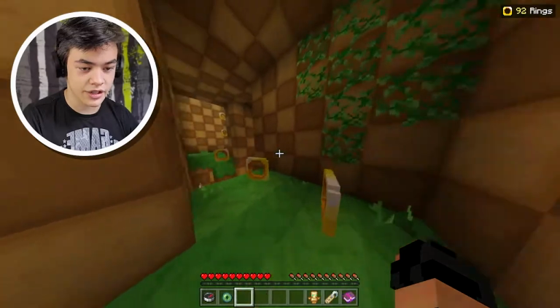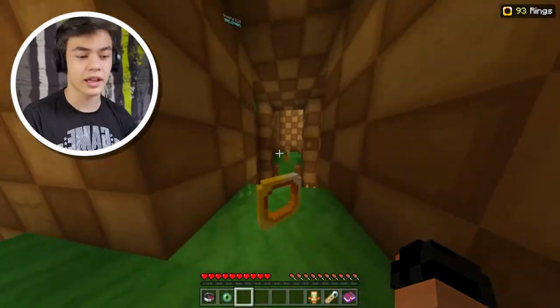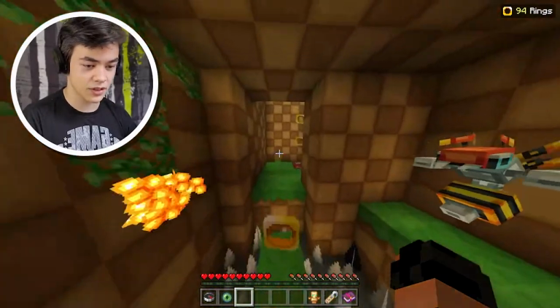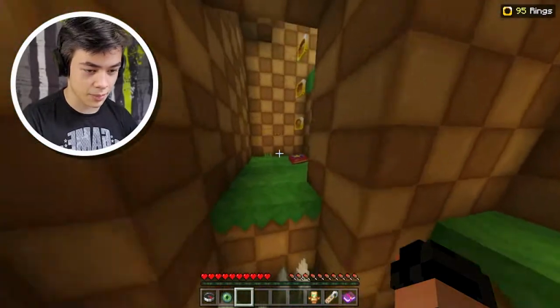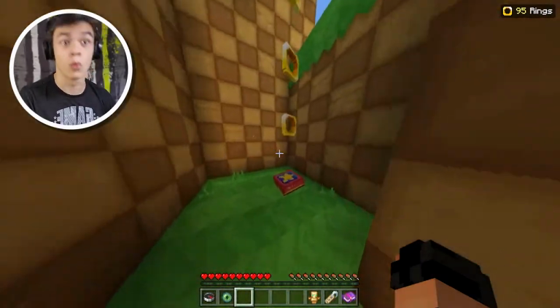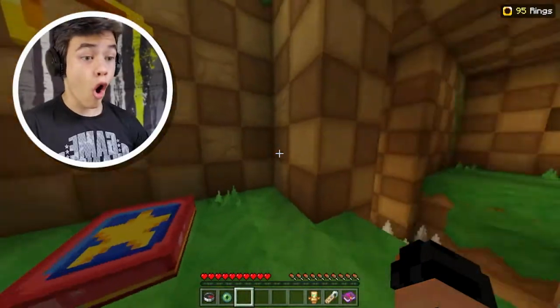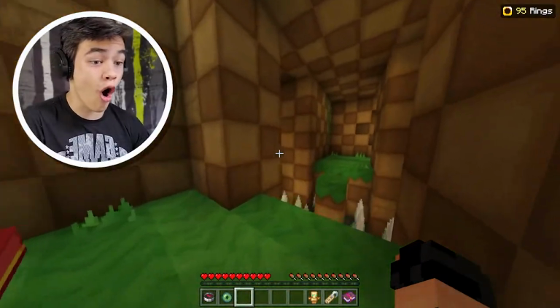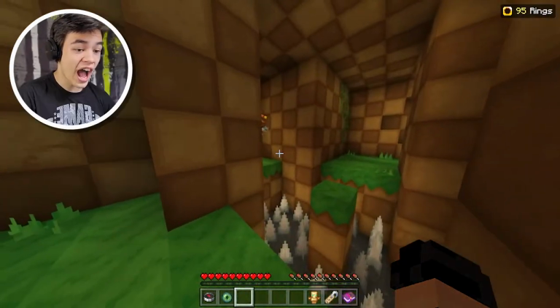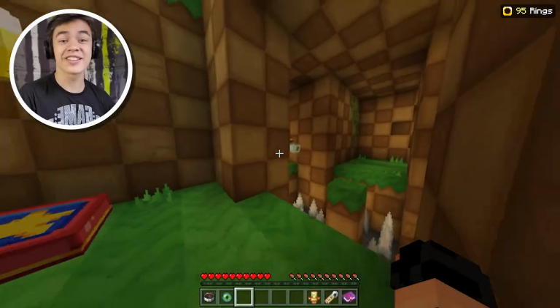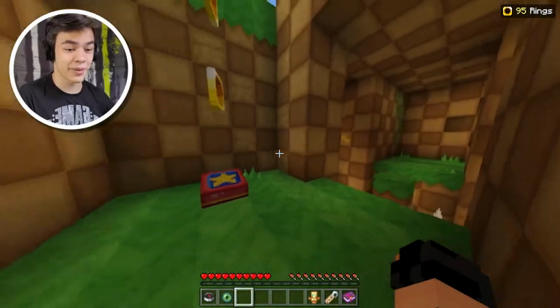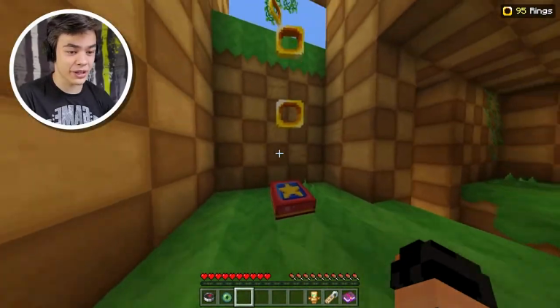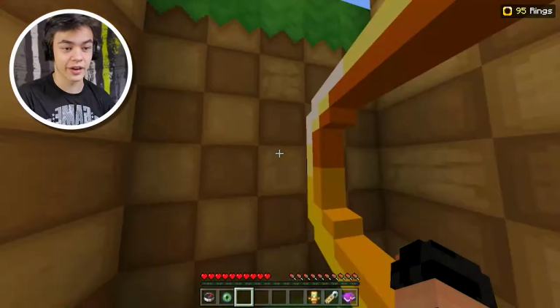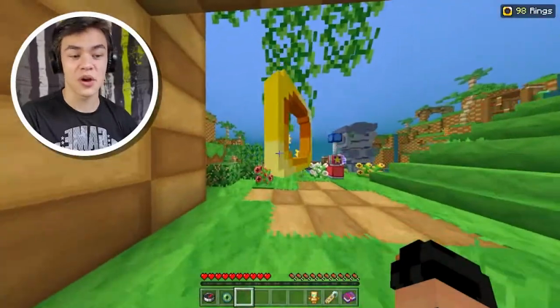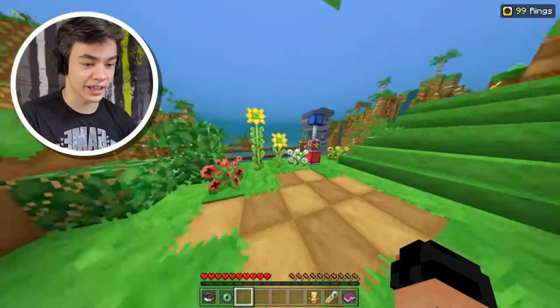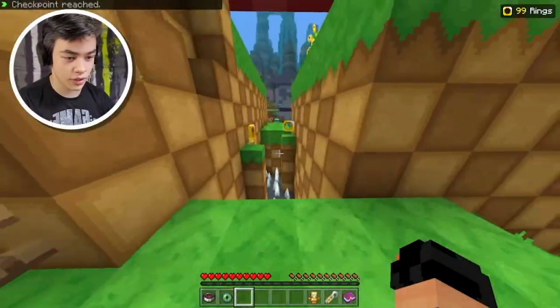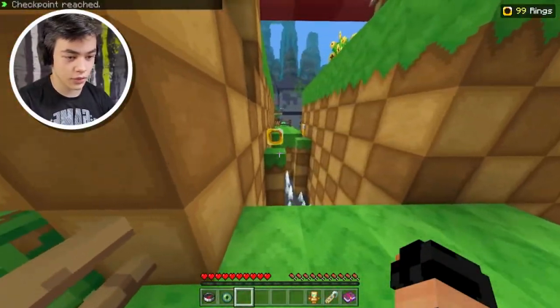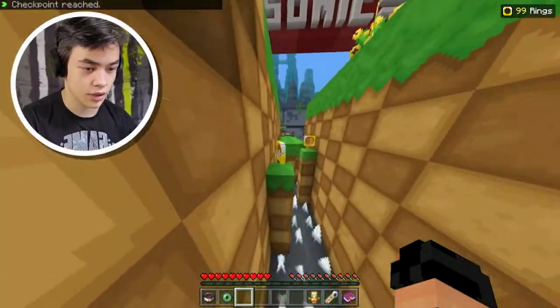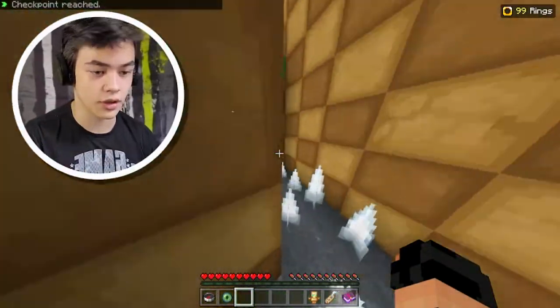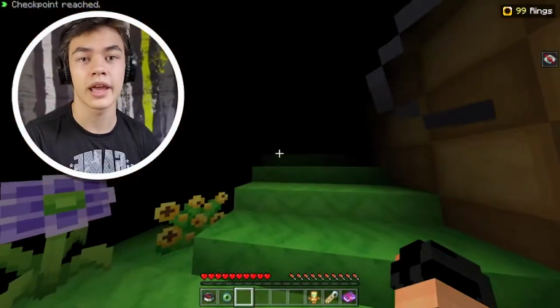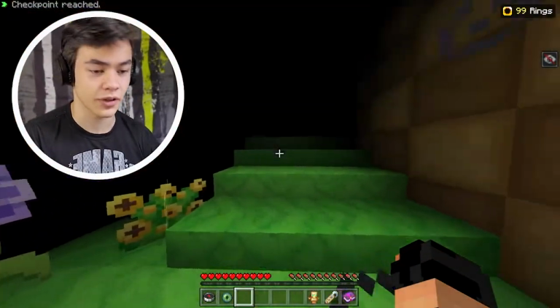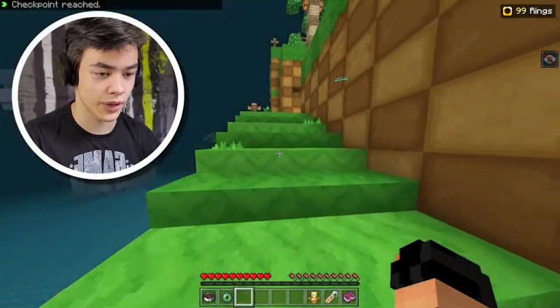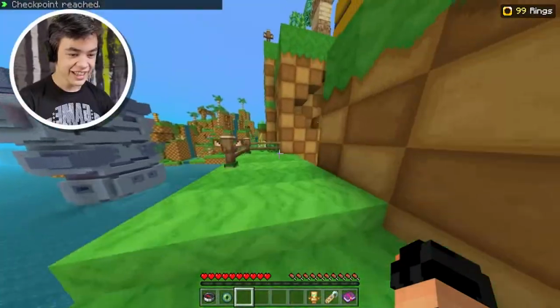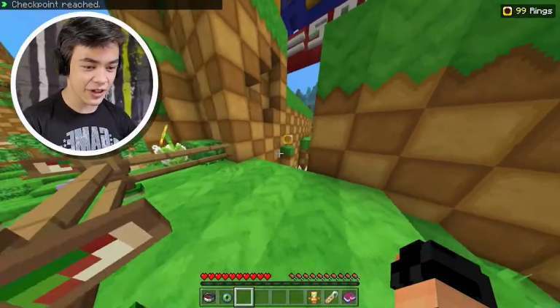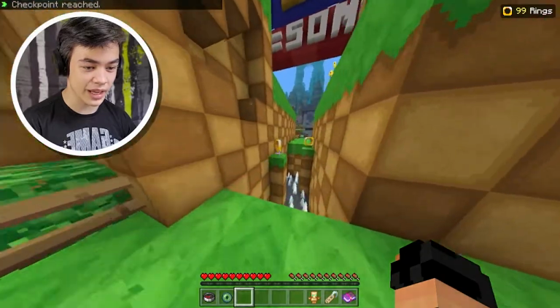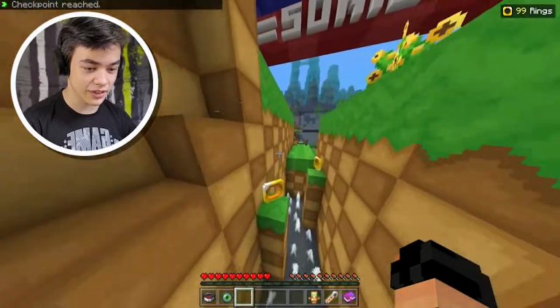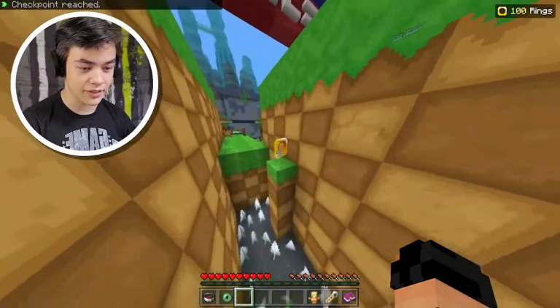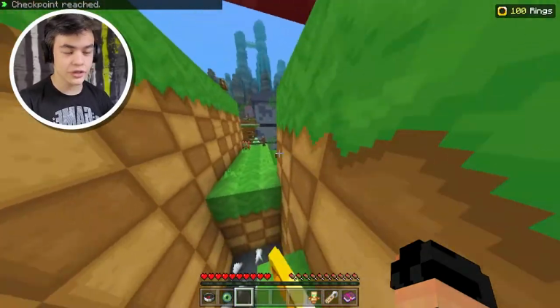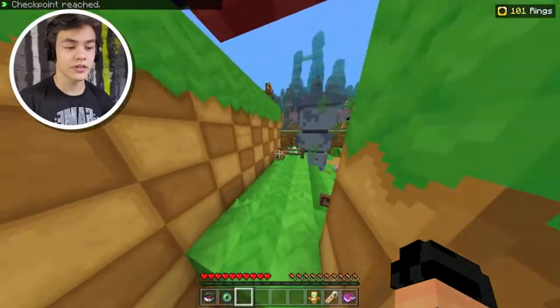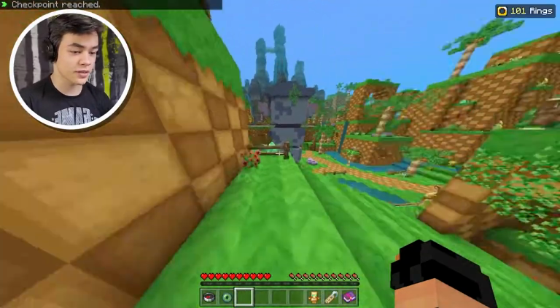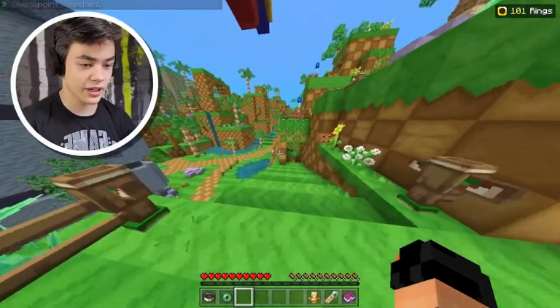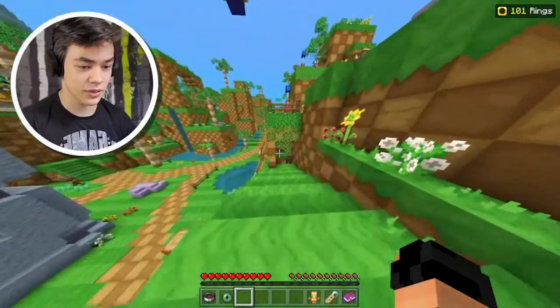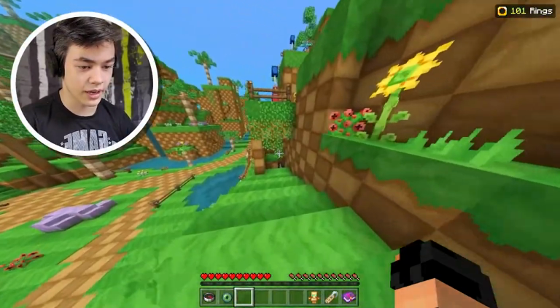Alright, jump over that empty spike pit. I almost got hit by that bee over there. So lucky. Is there anything over here? No, there isn't. And I fell into the void — I fell directly into the spikes. I tried pressing spacebar and it just didn't work at all.